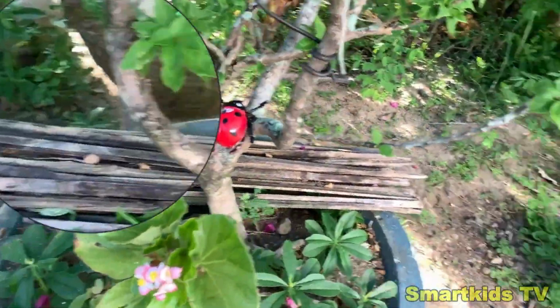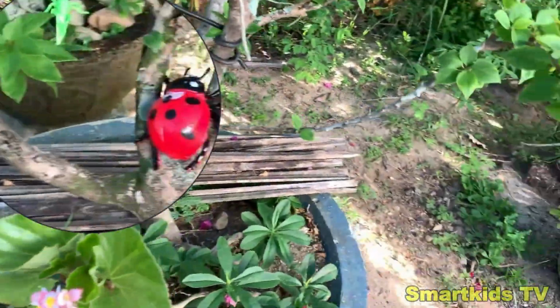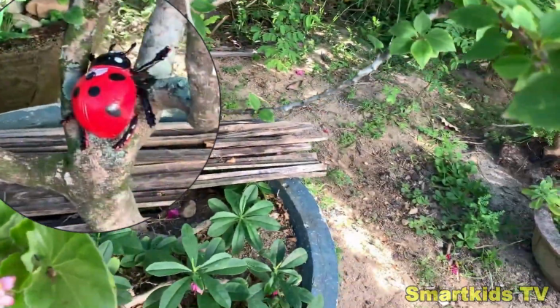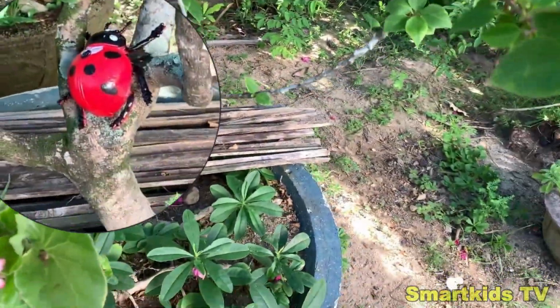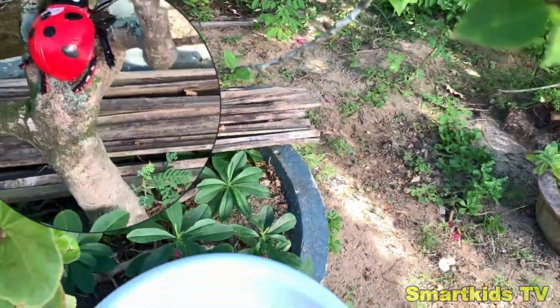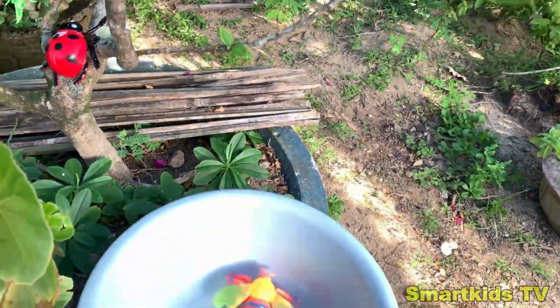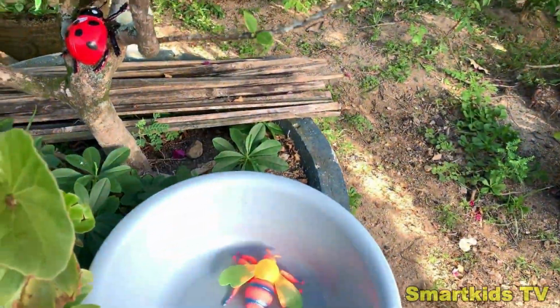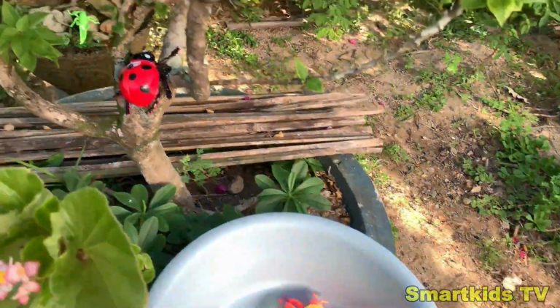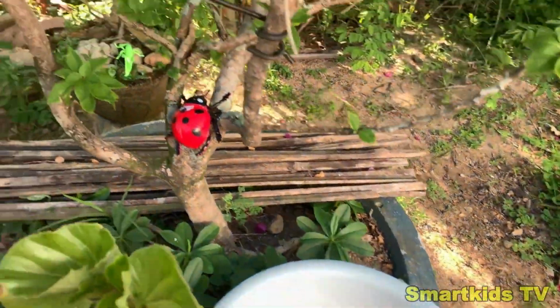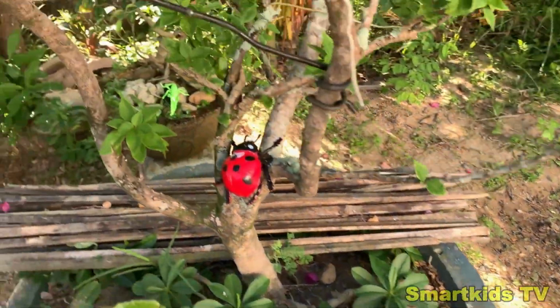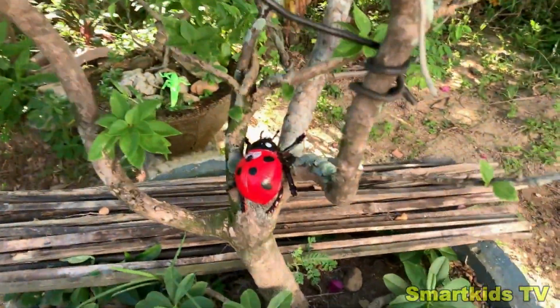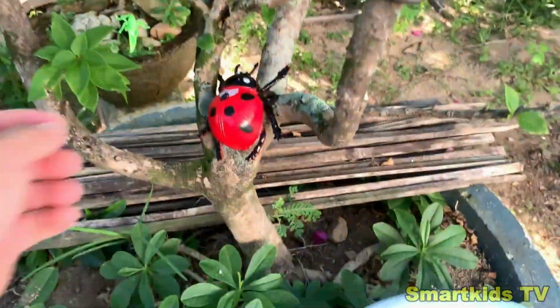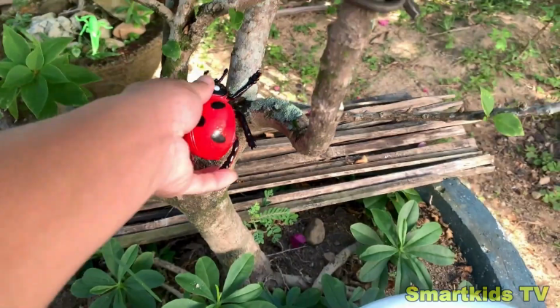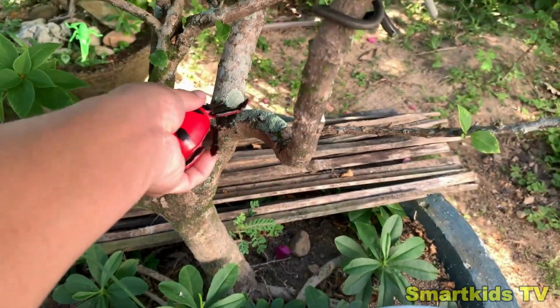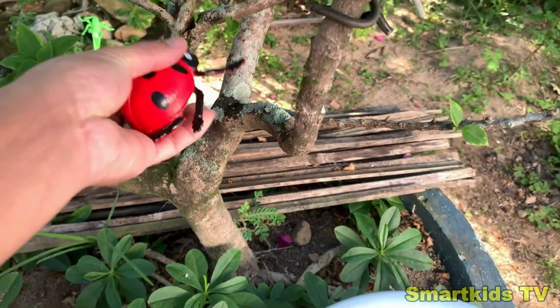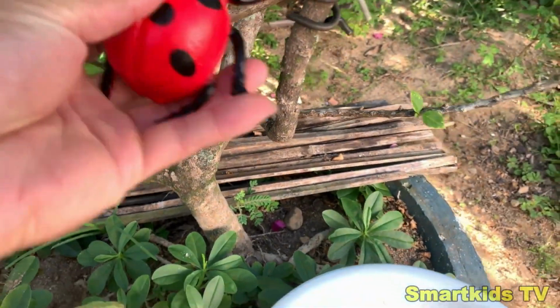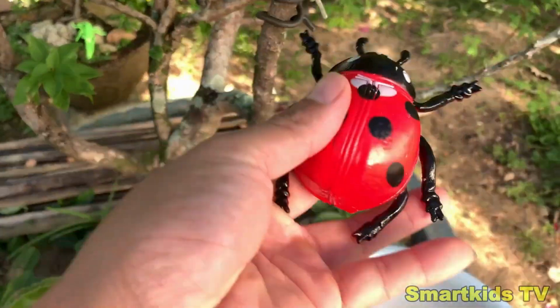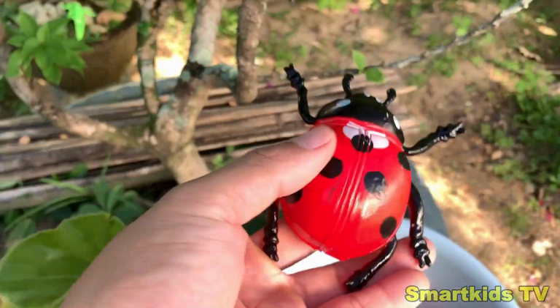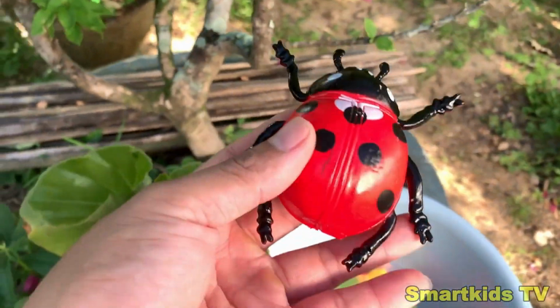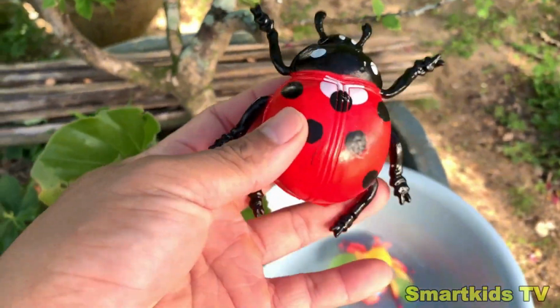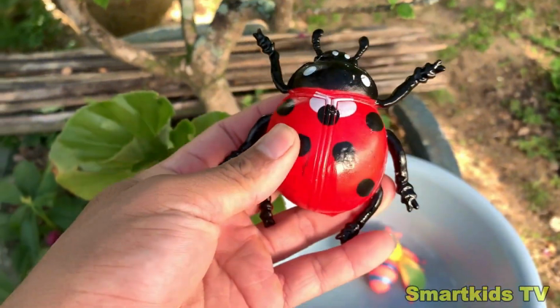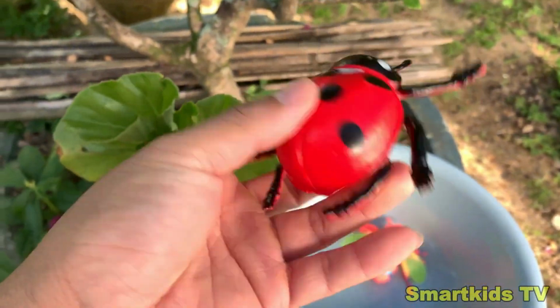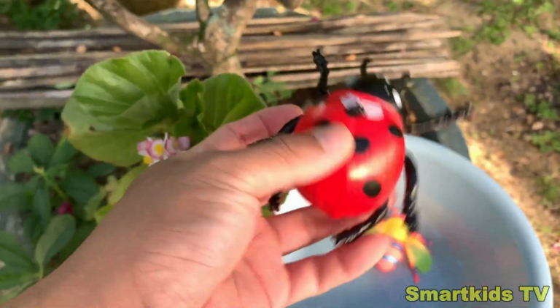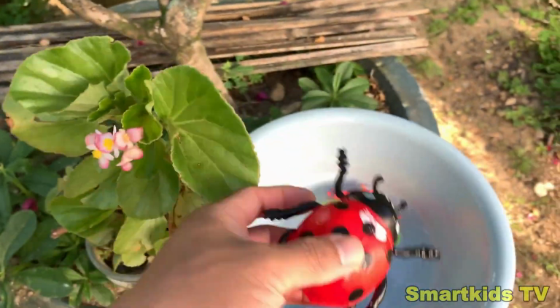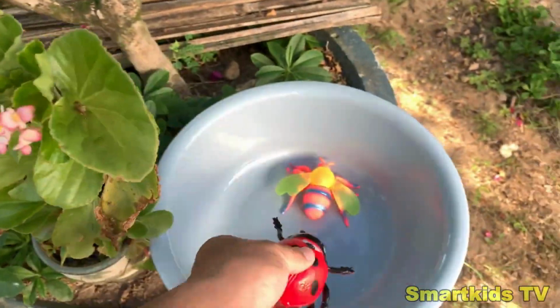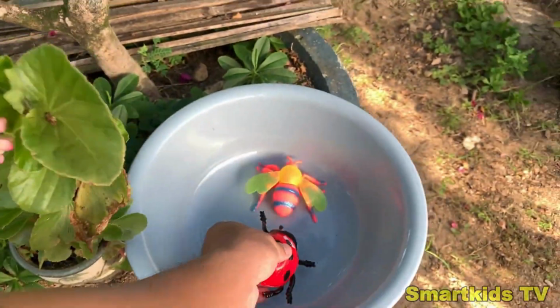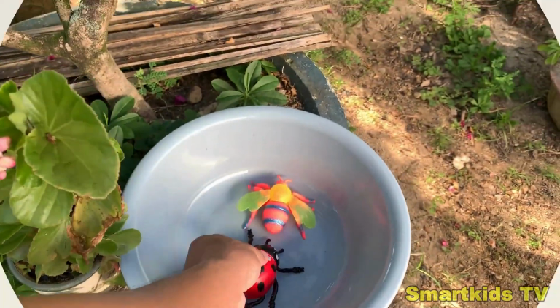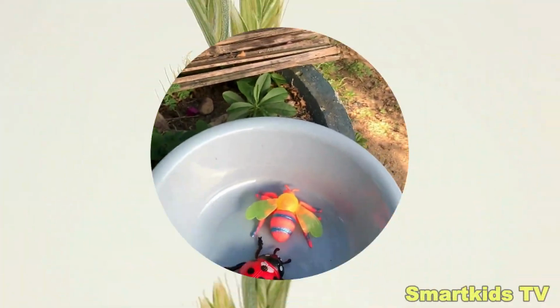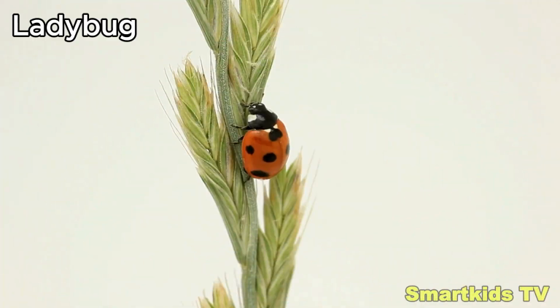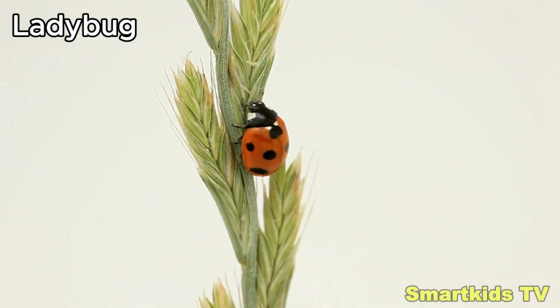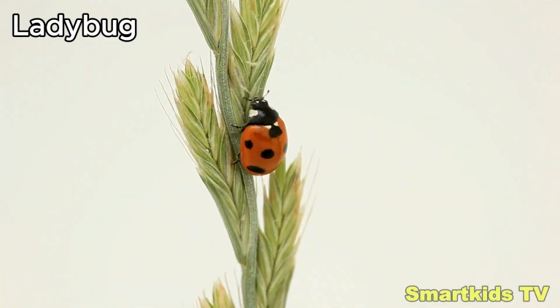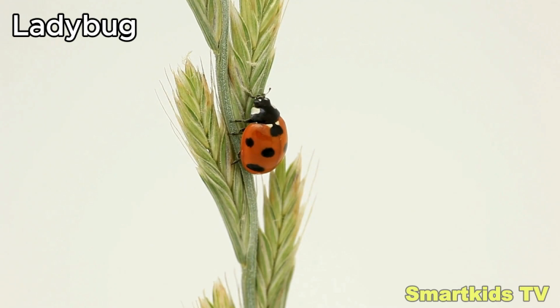Look what we found. Can you guess what it is? We have a ladybug. Ladybug.